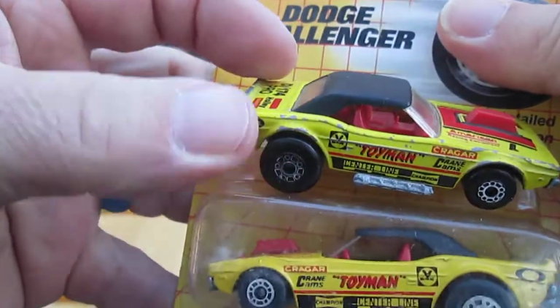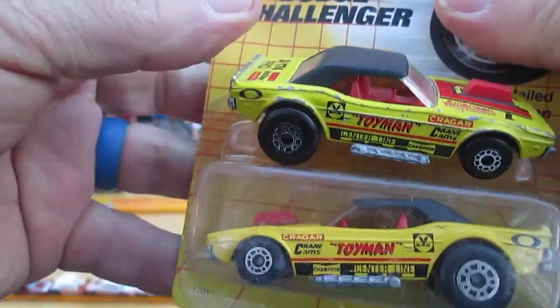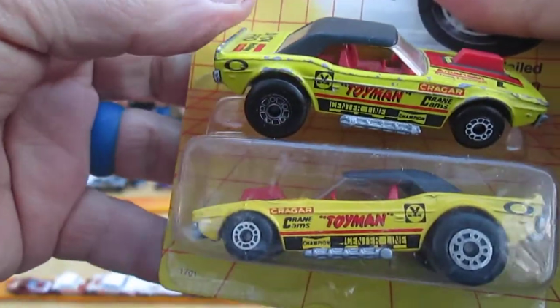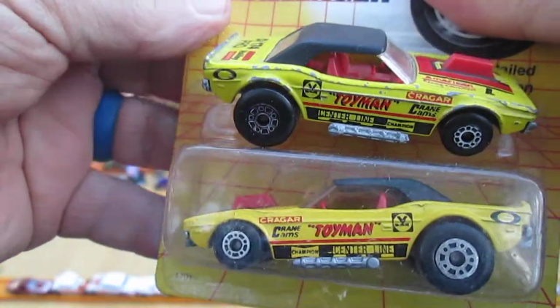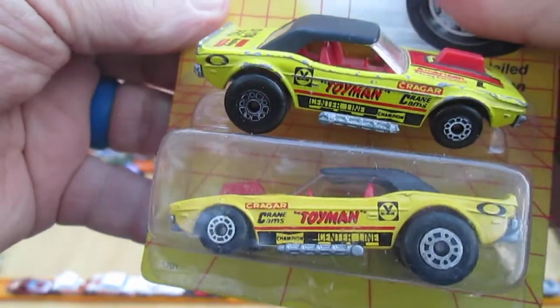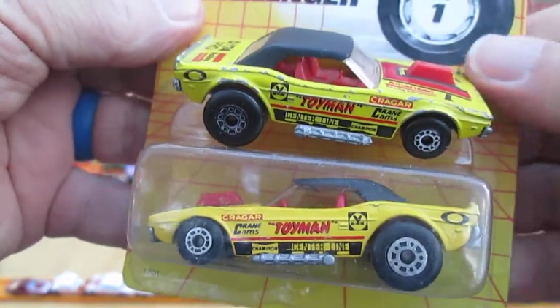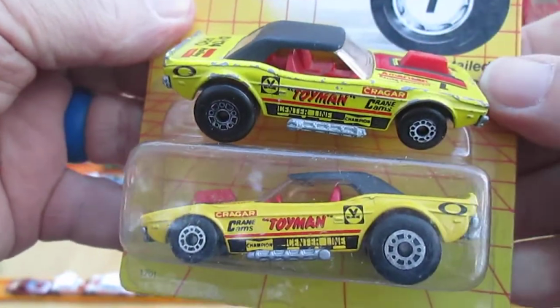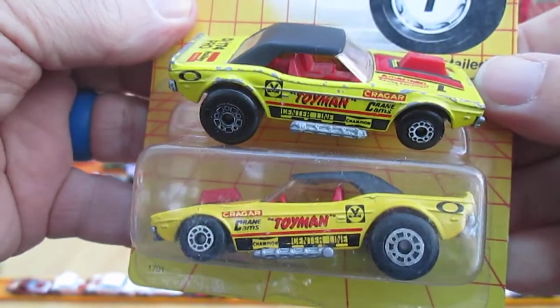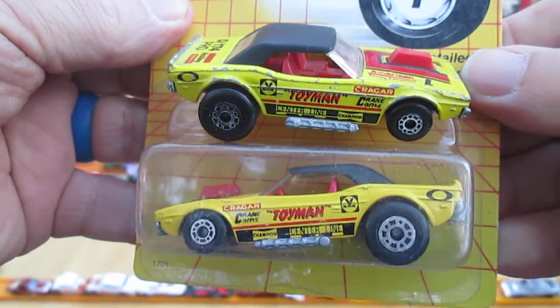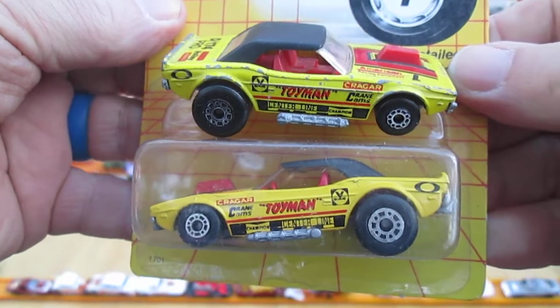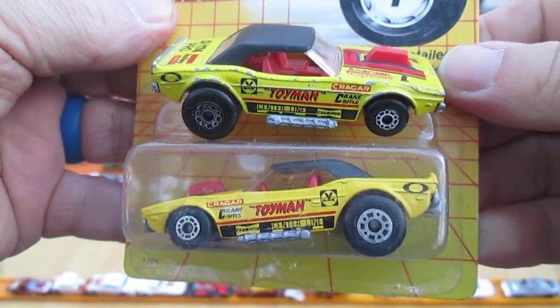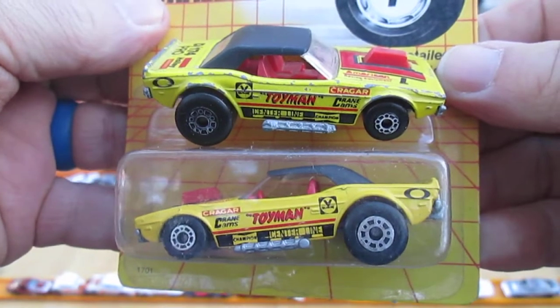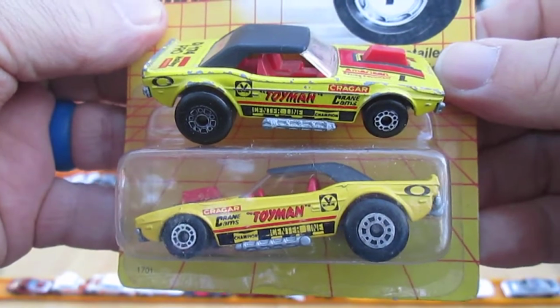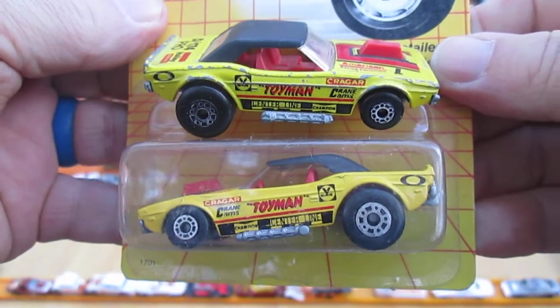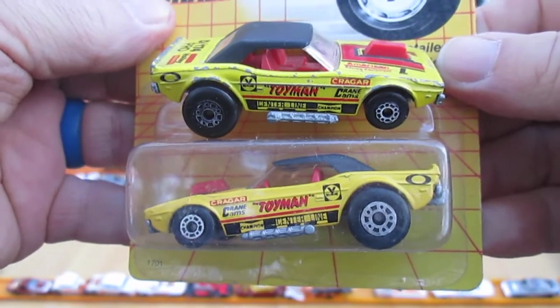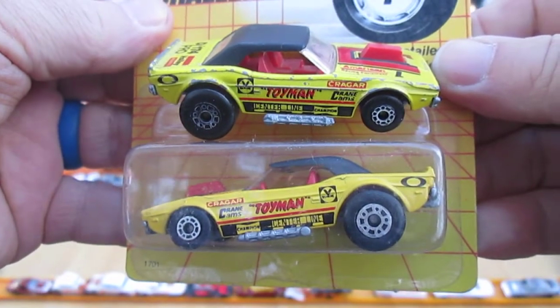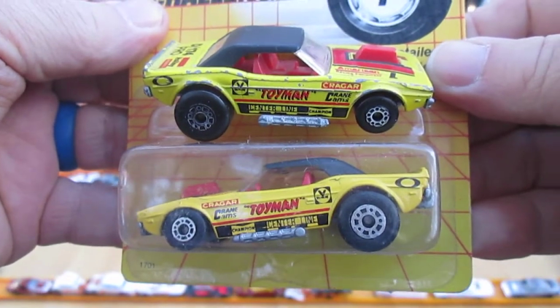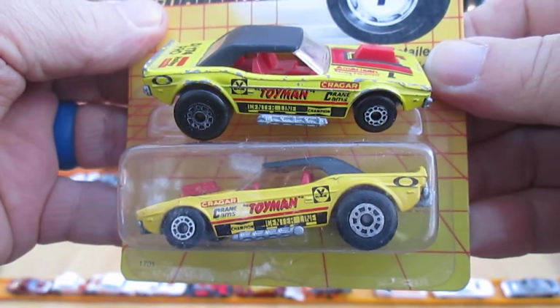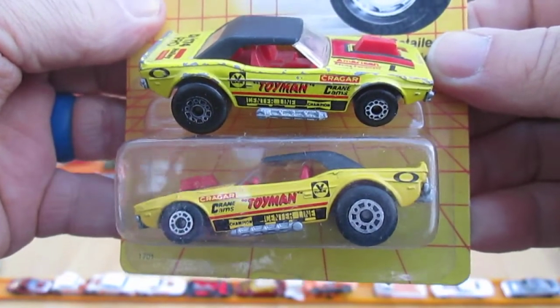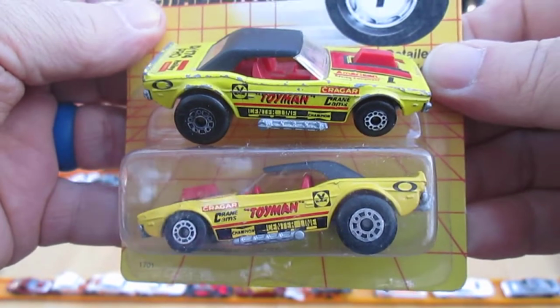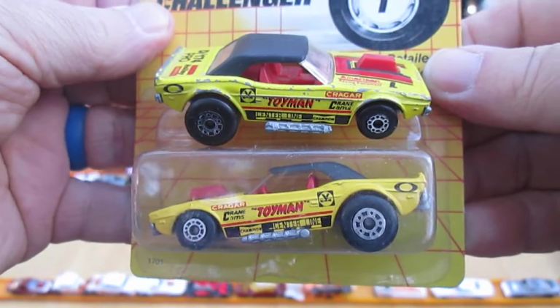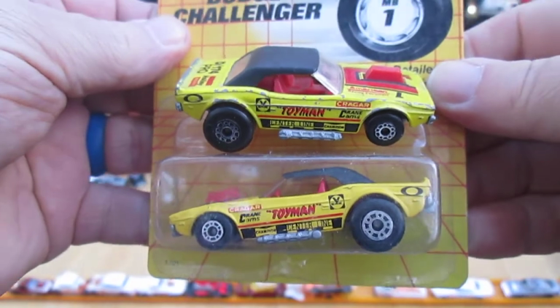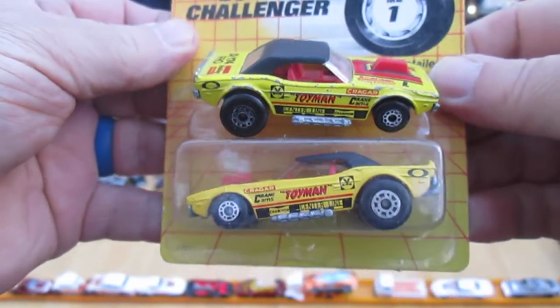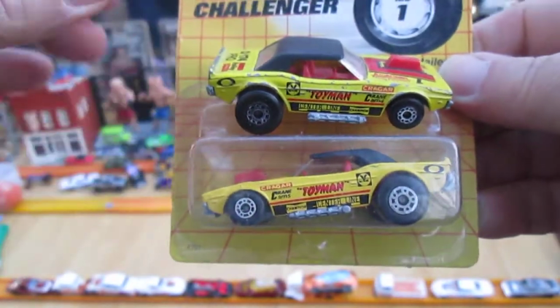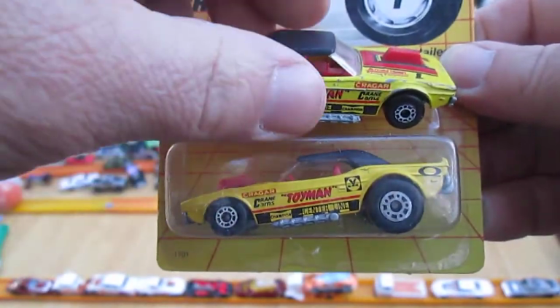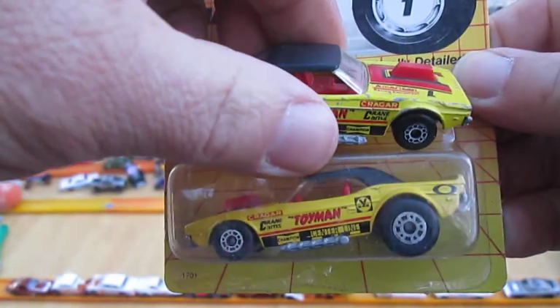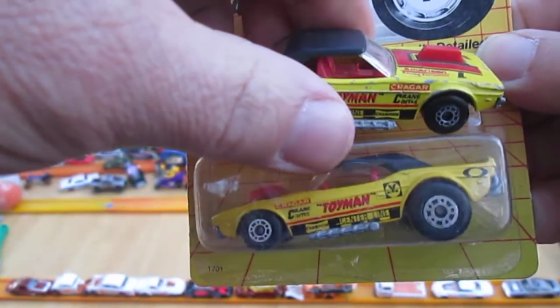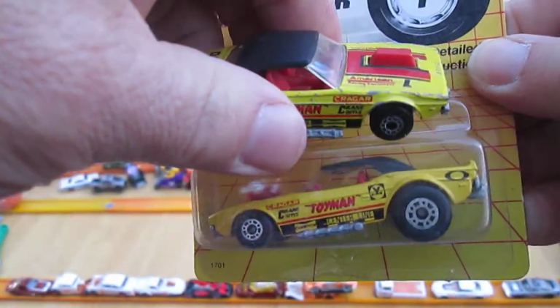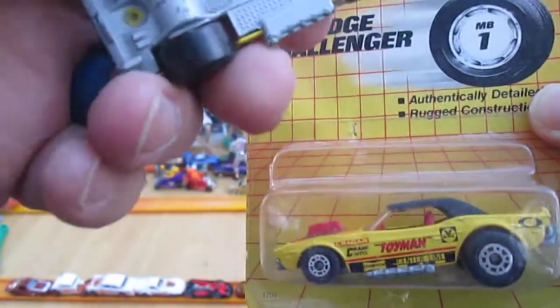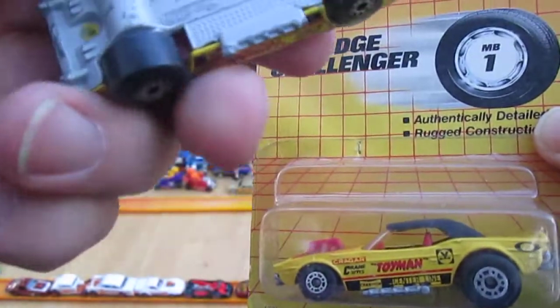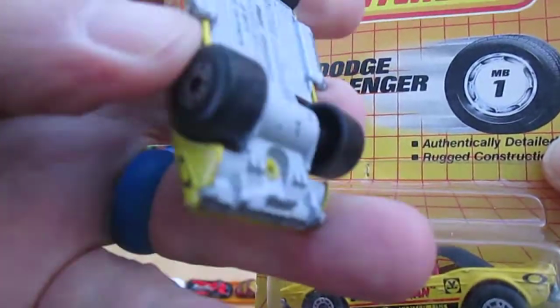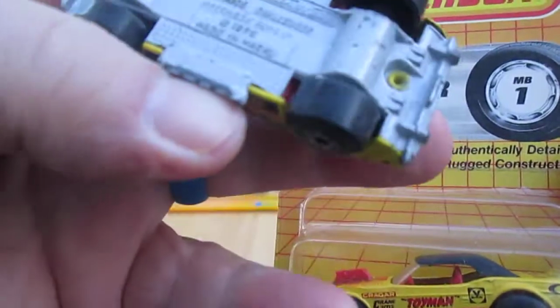I was going to hook up my son with the other one — but he's gonna see the video. I already said it. So I was gonna hook up my son with the other one, and now I'm not.